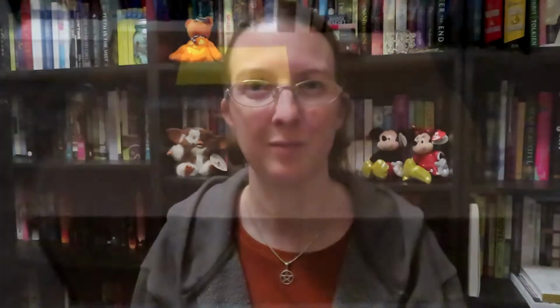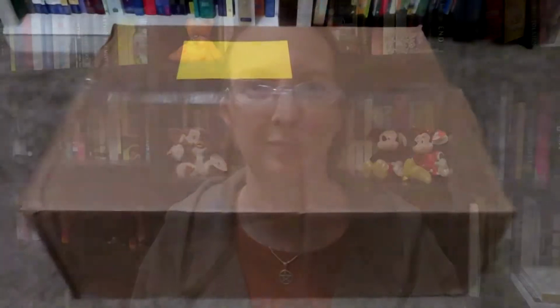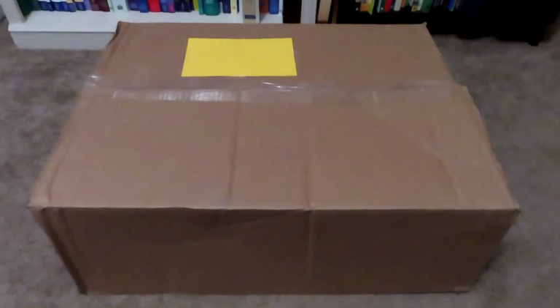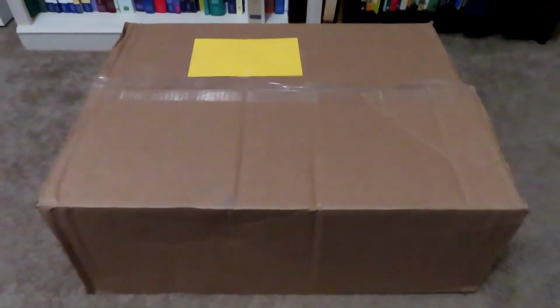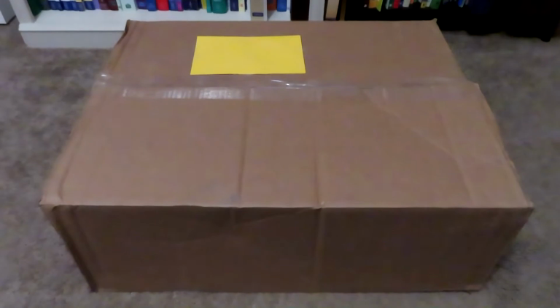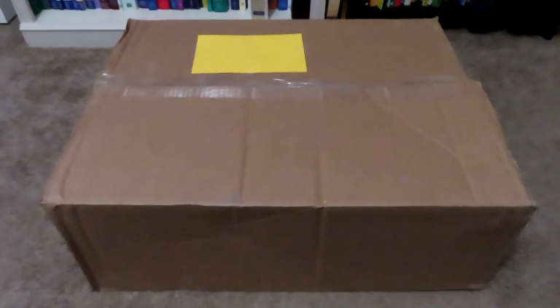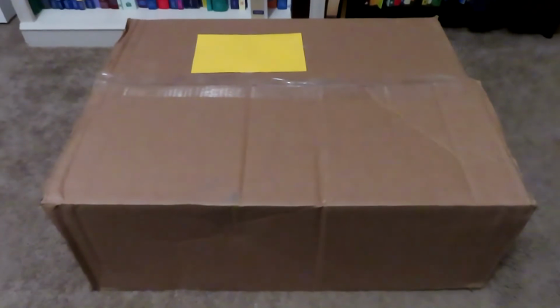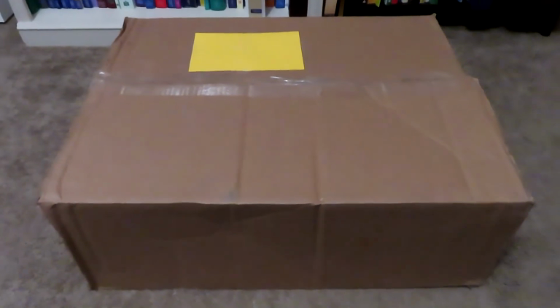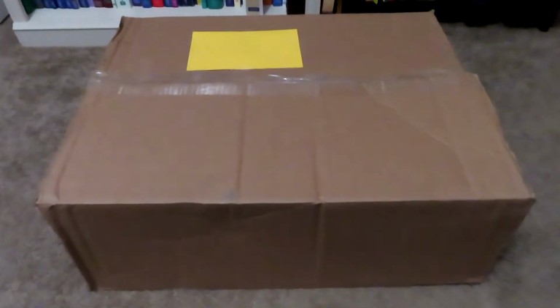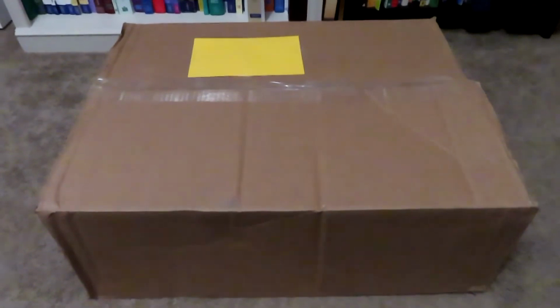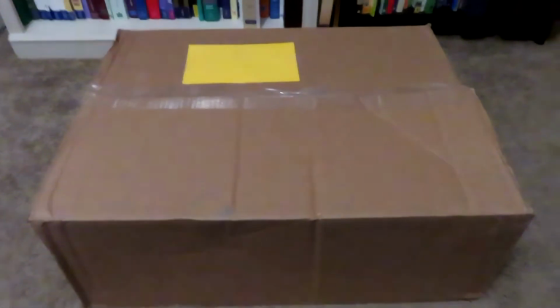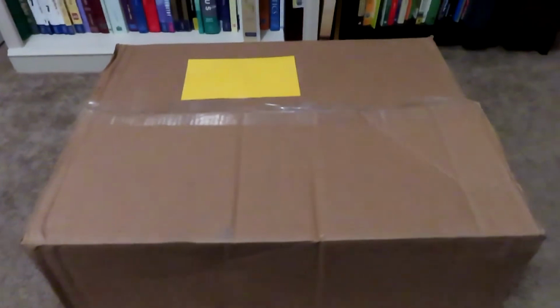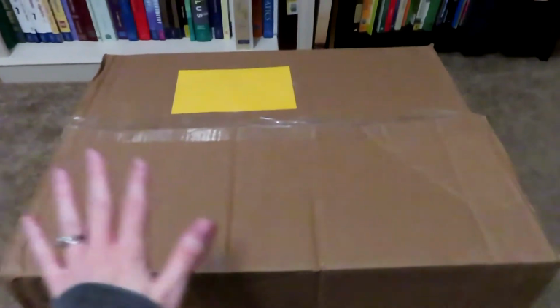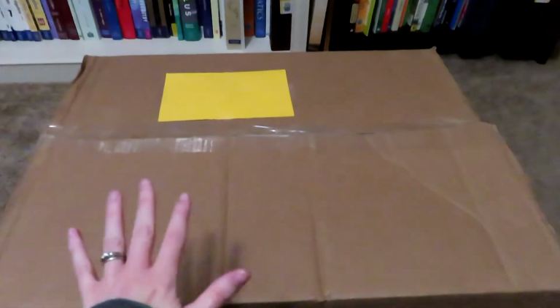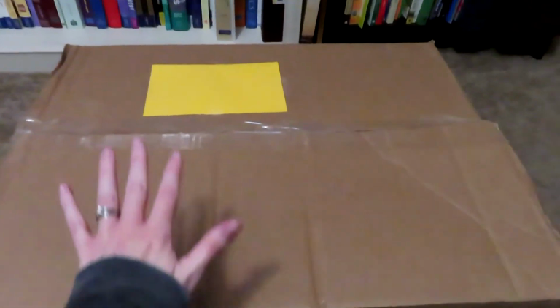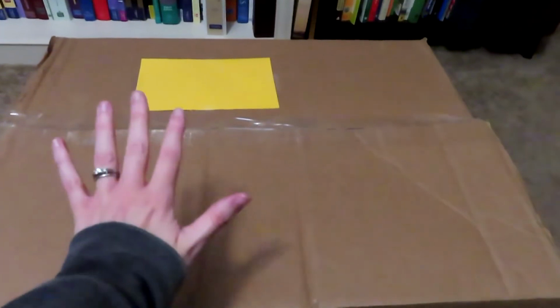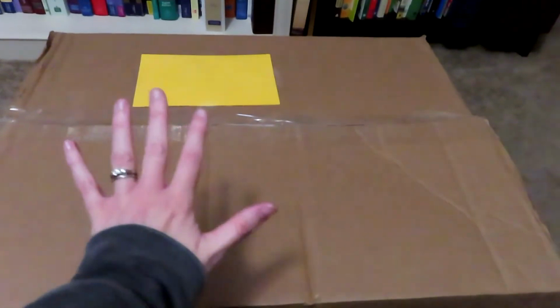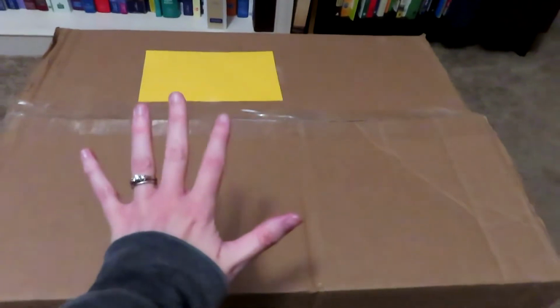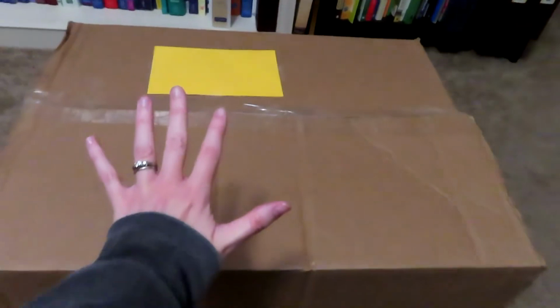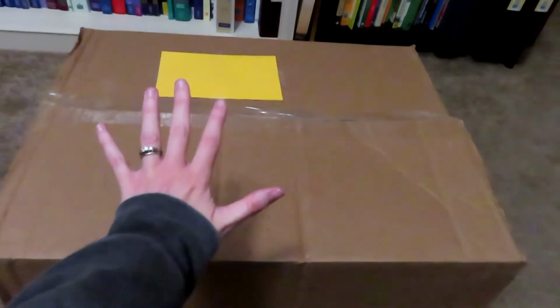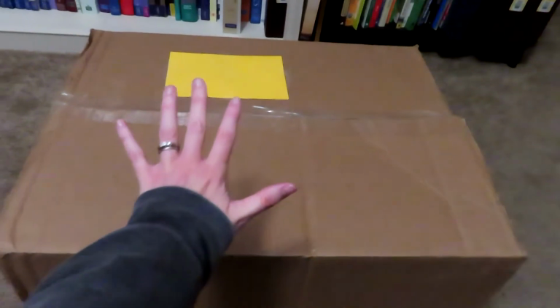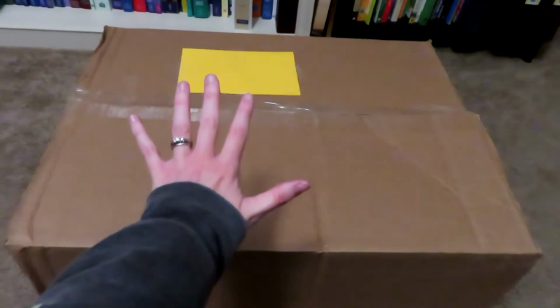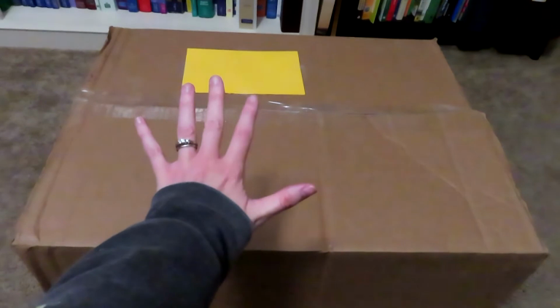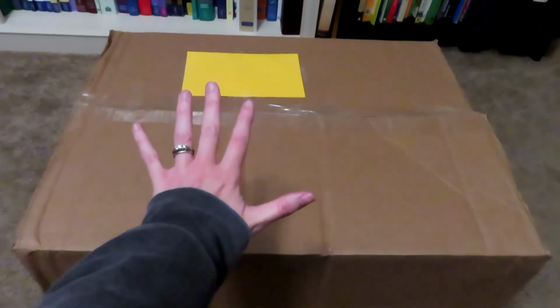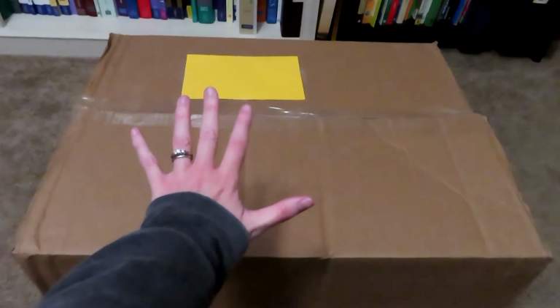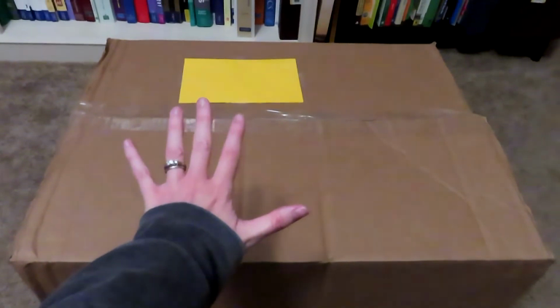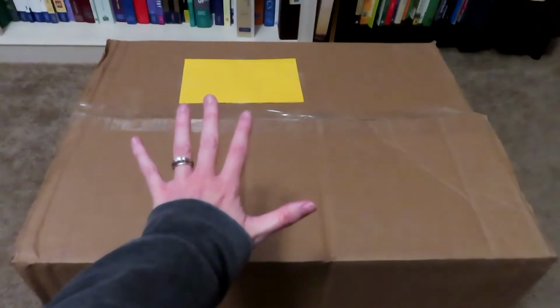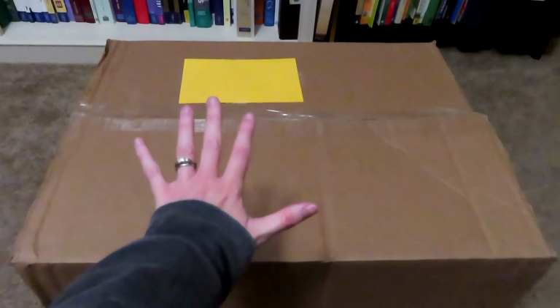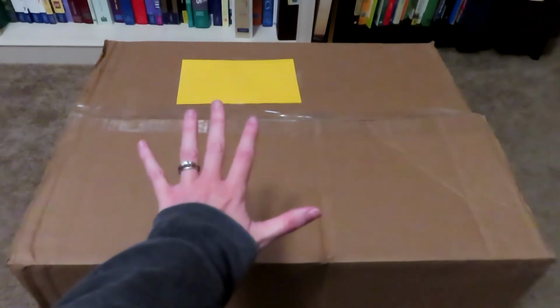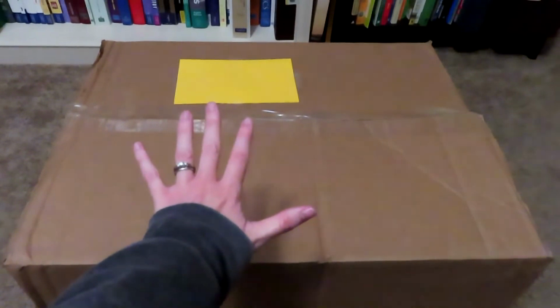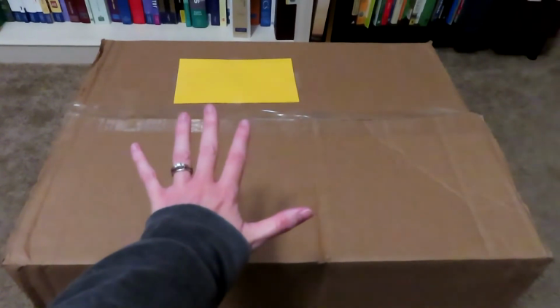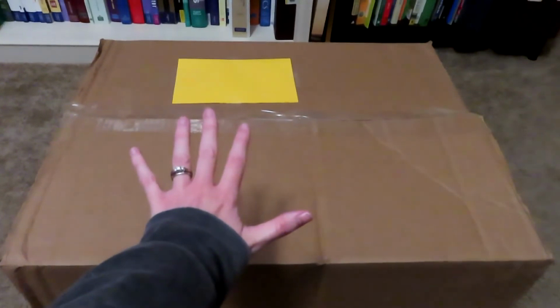Alright guys, as you can see, this box is massive. There's my hand against the box. Let's go ahead and see what's inside.